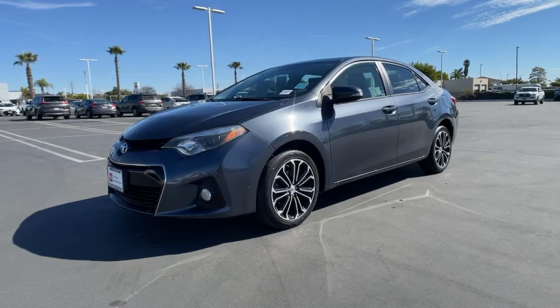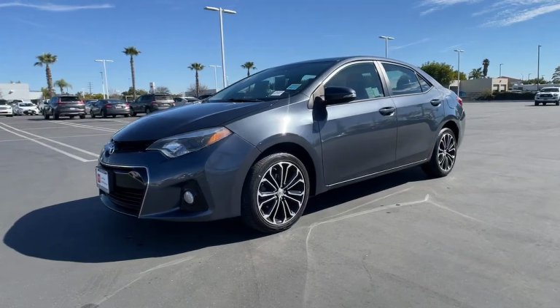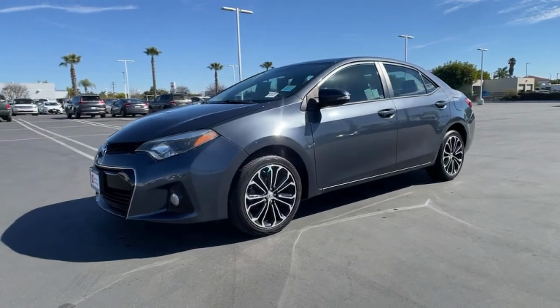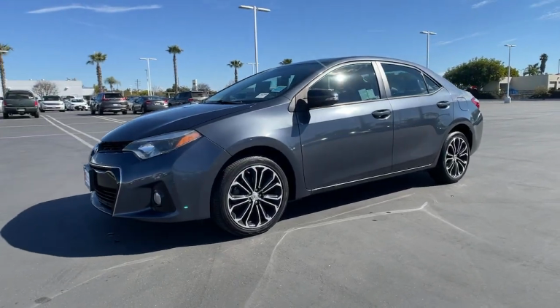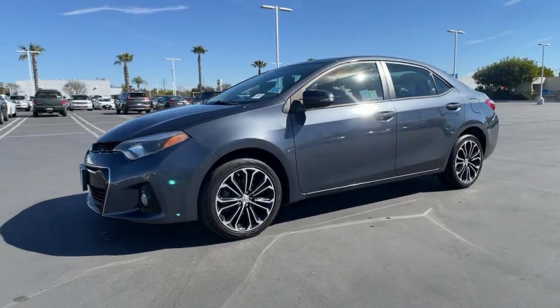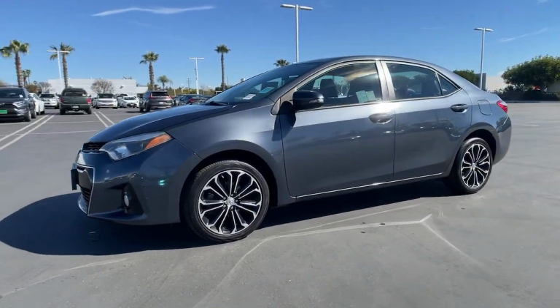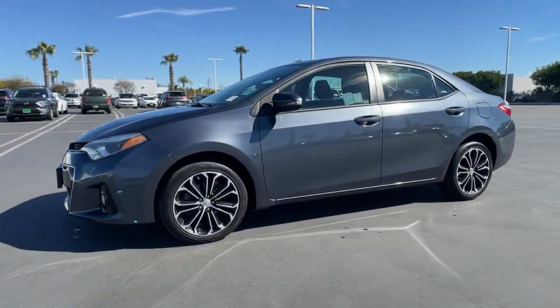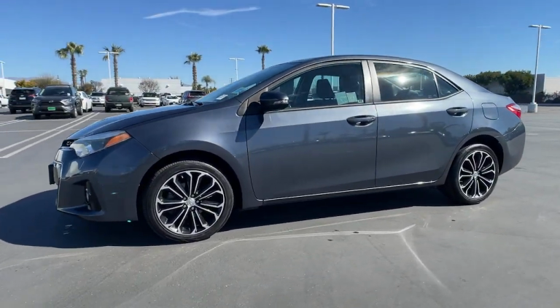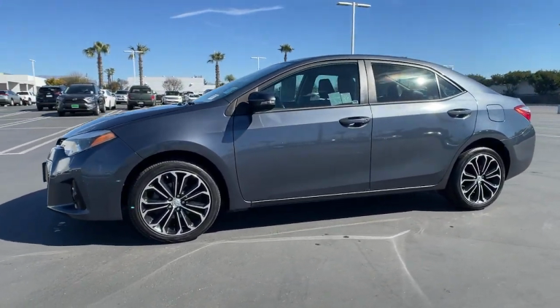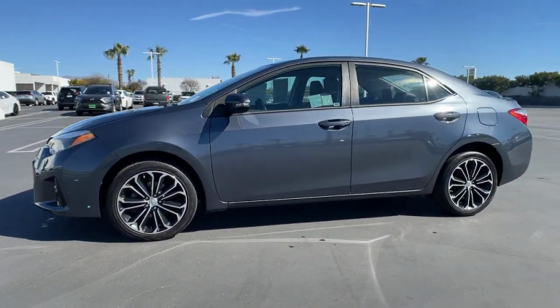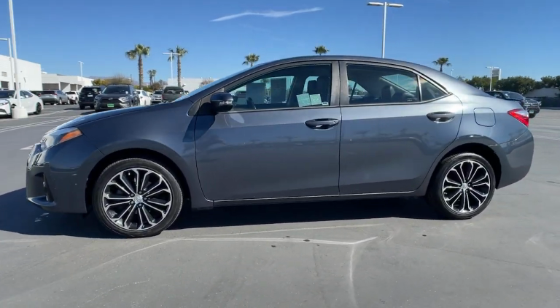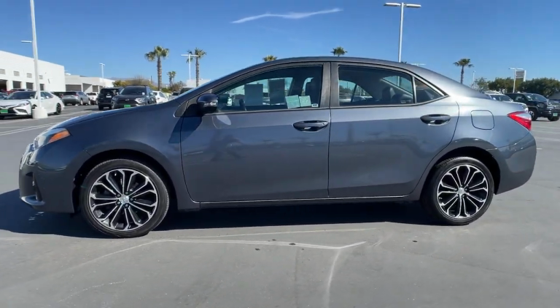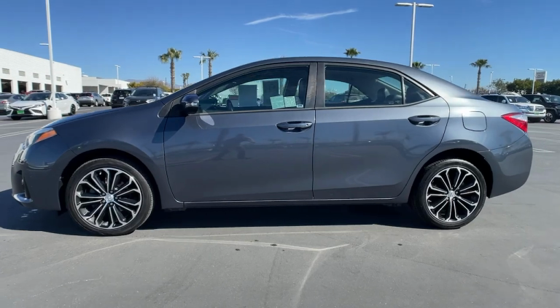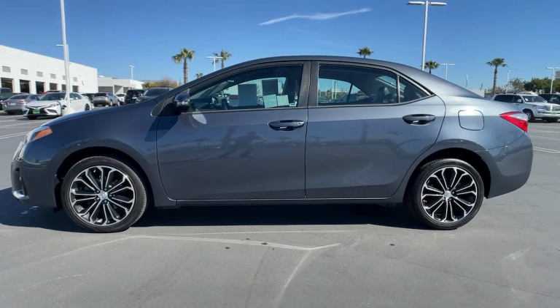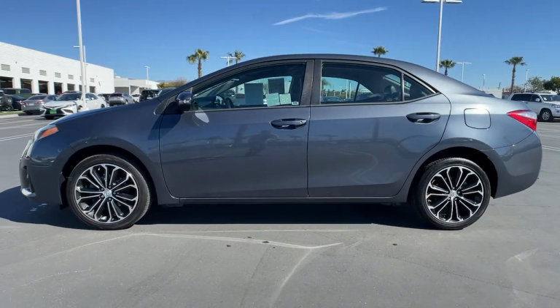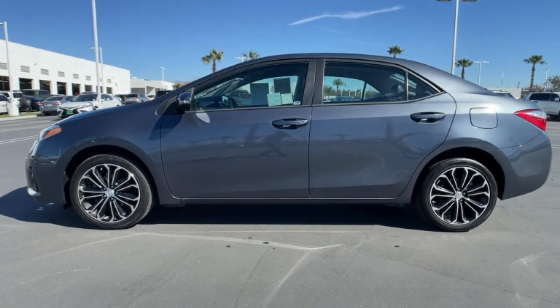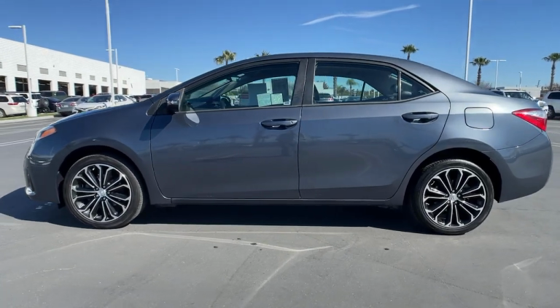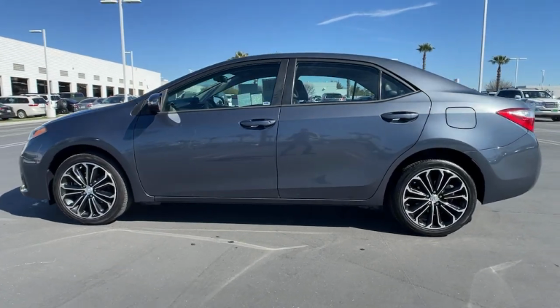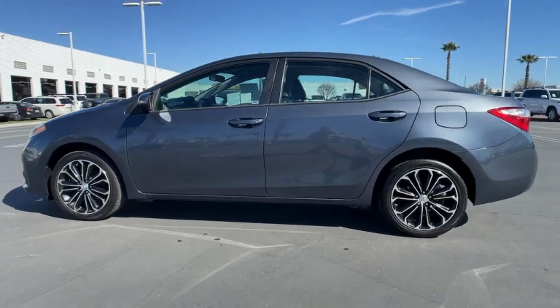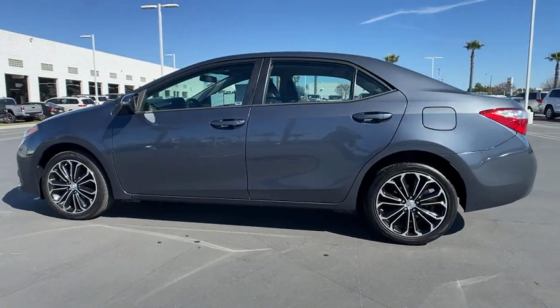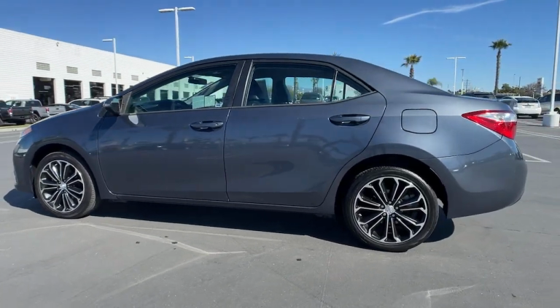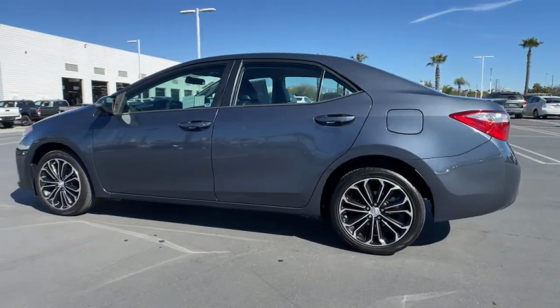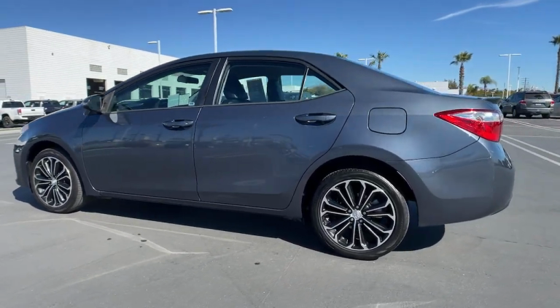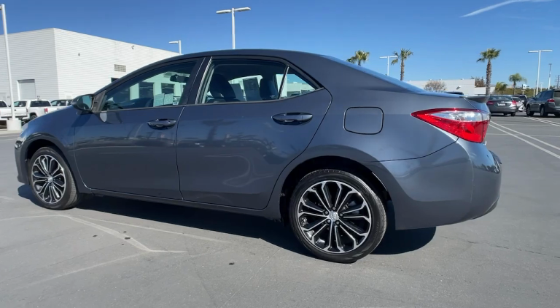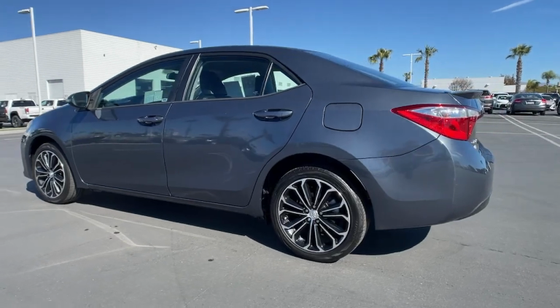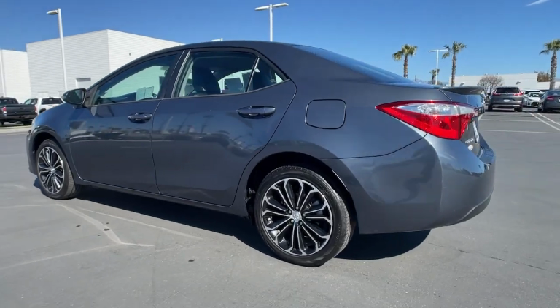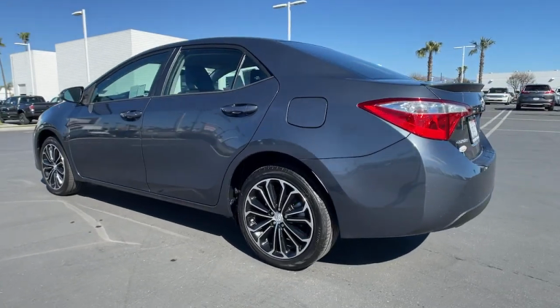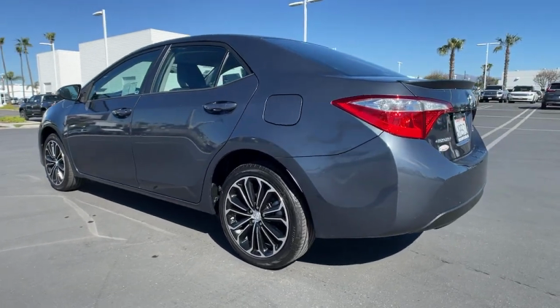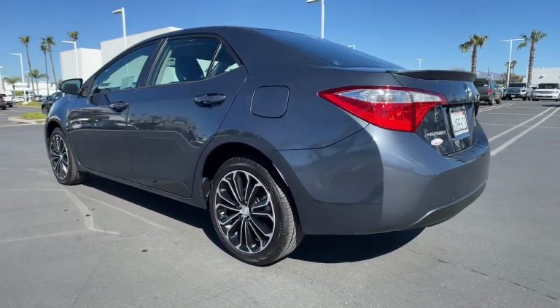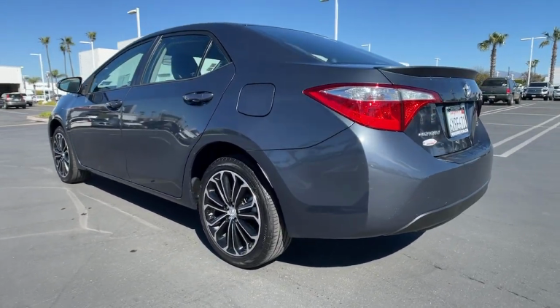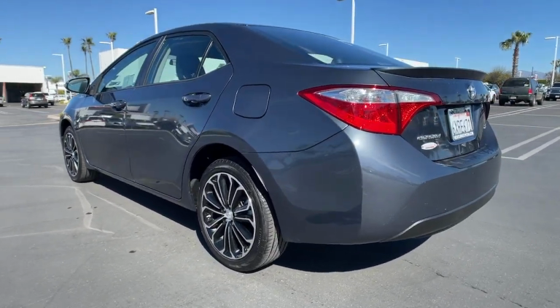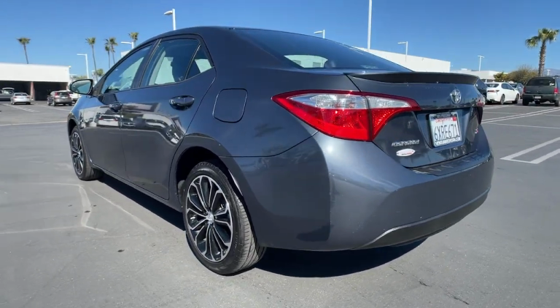You will love the features of this 2014 Toyota Corolla. With less than 70,000 miles on the odometer, this vehicle provides excellent value. Now is the perfect time to start a fresh new chapter in your traveling life.